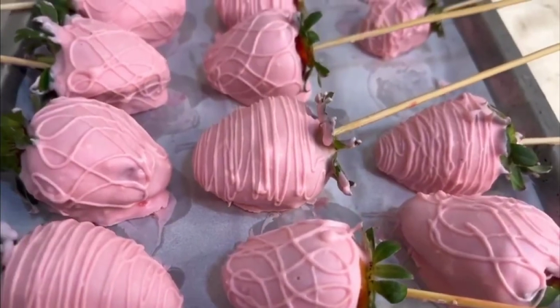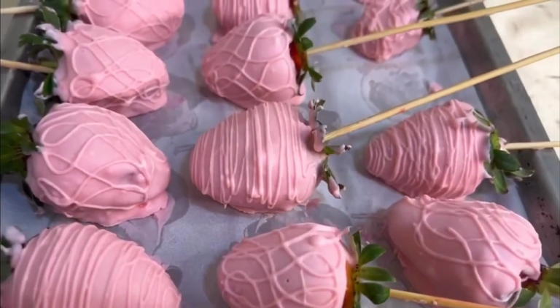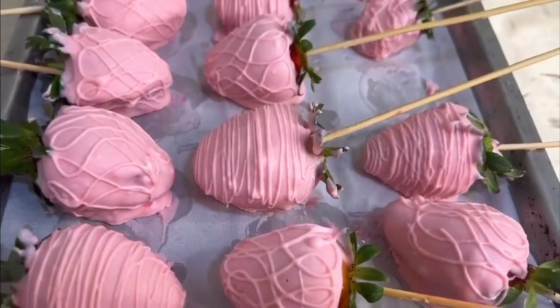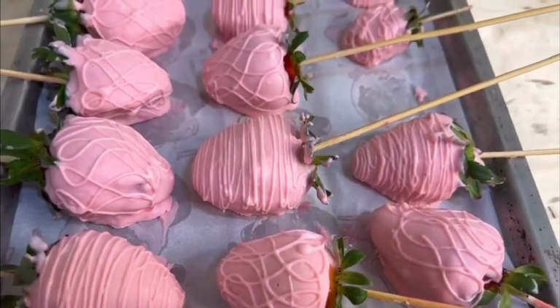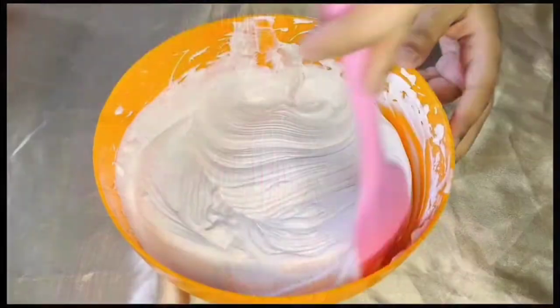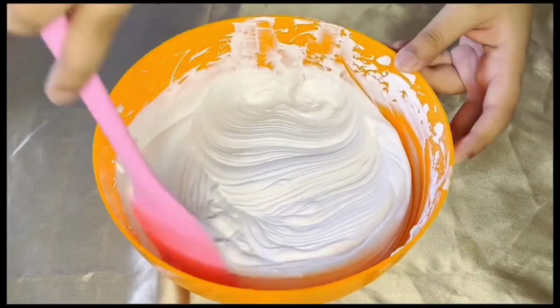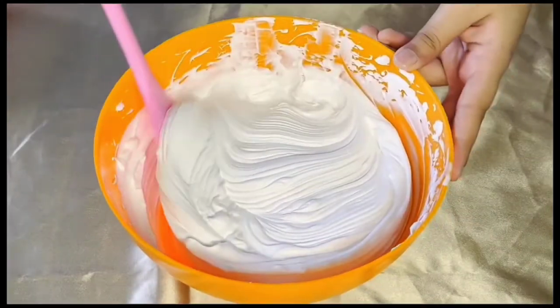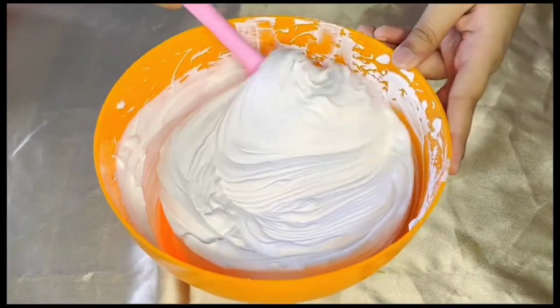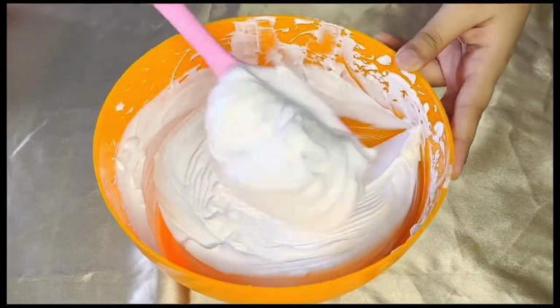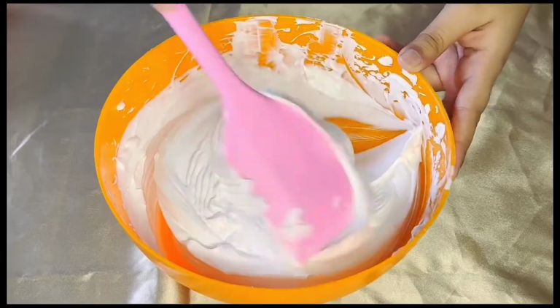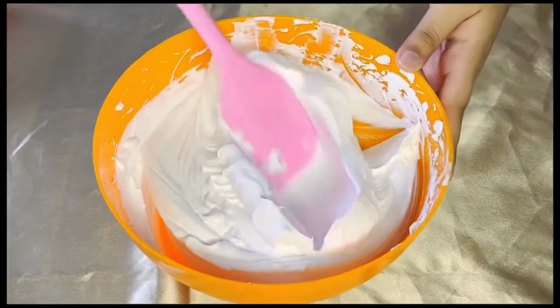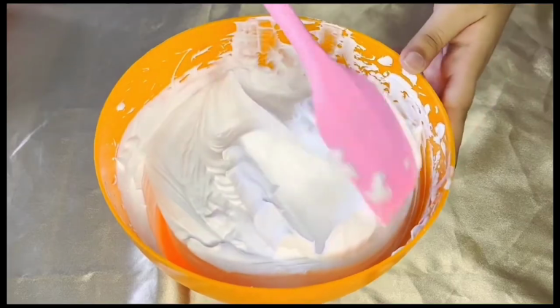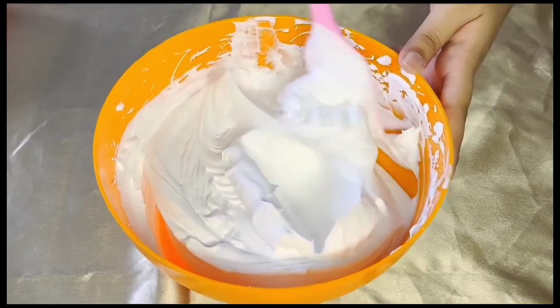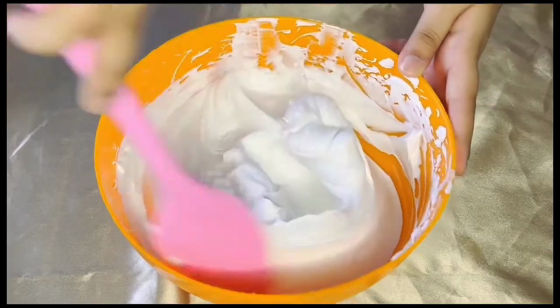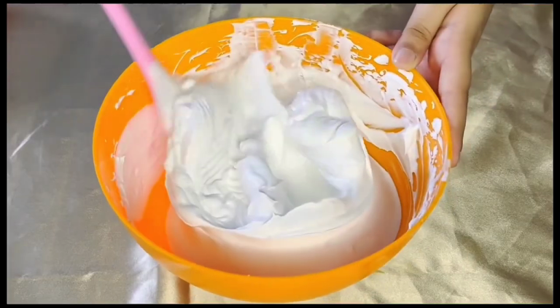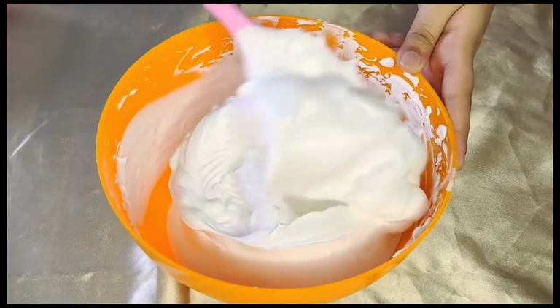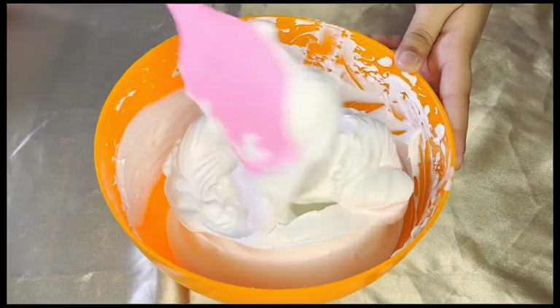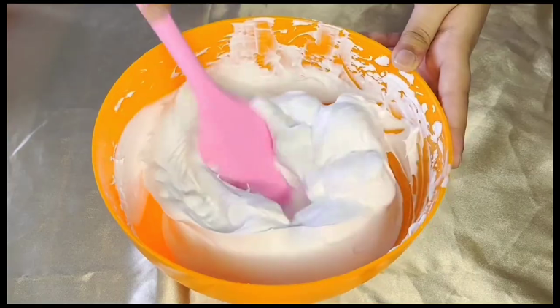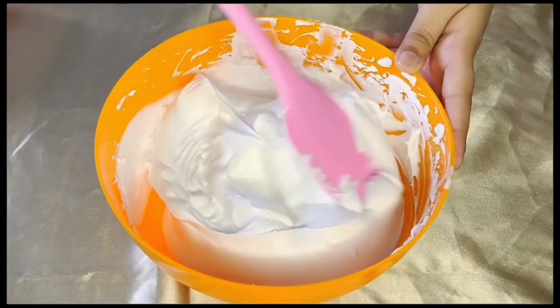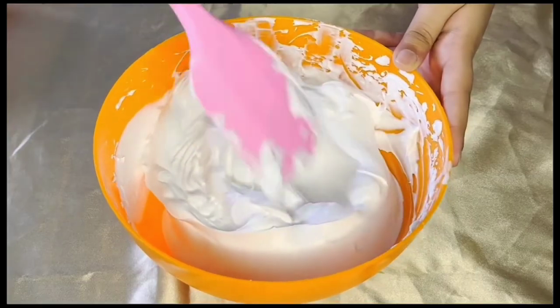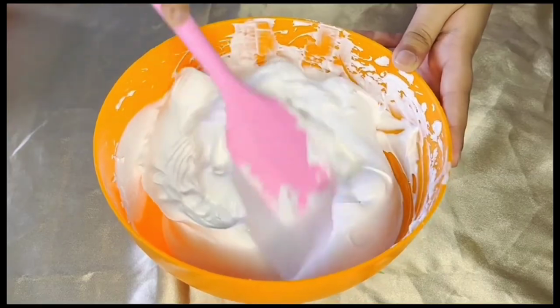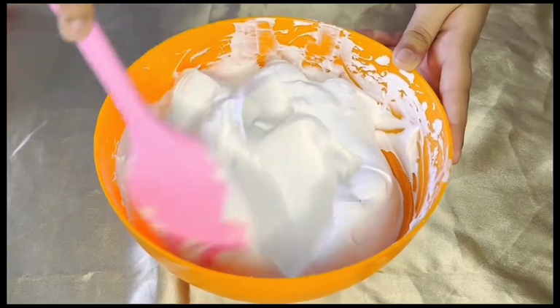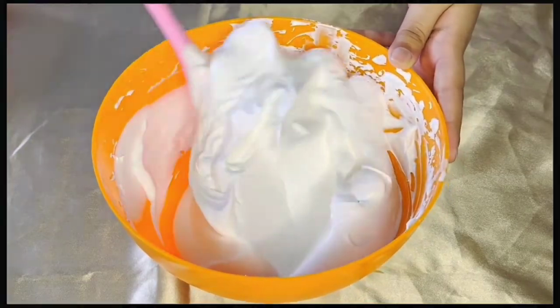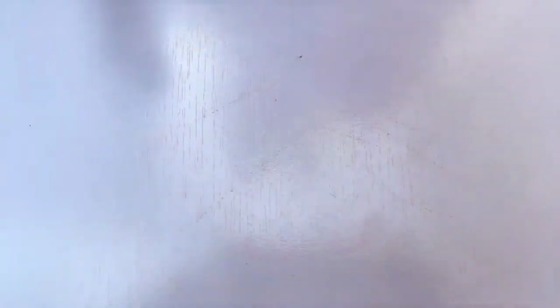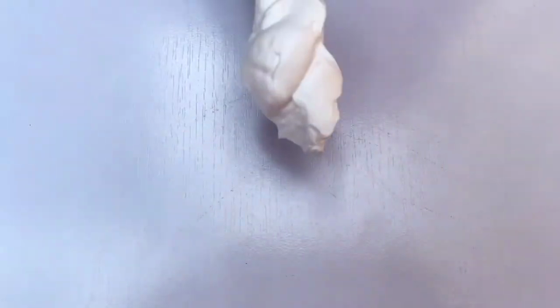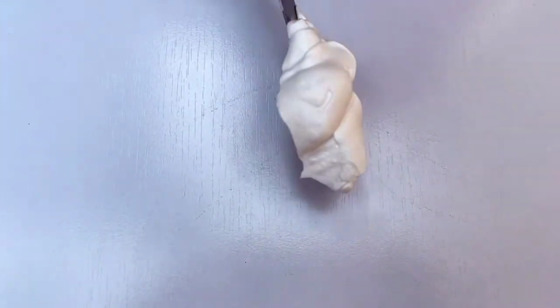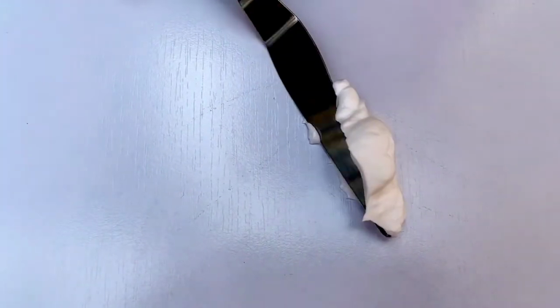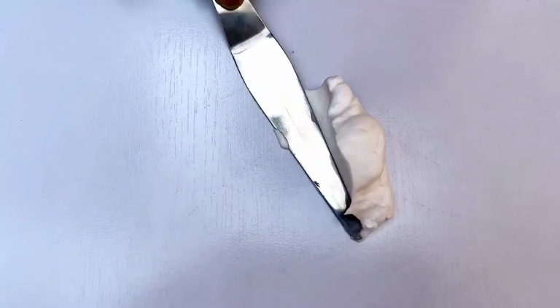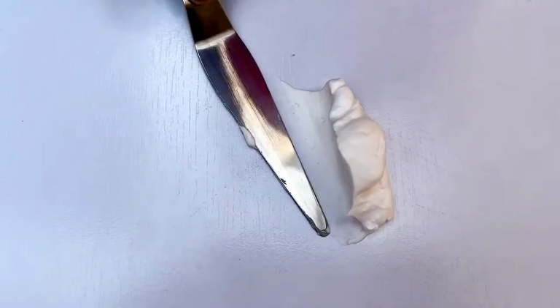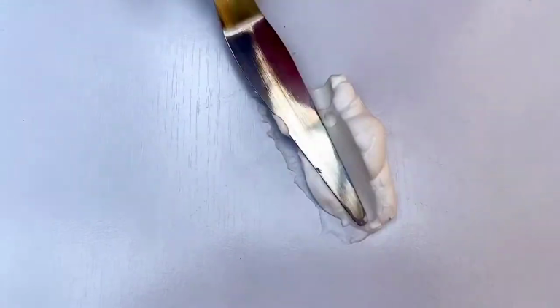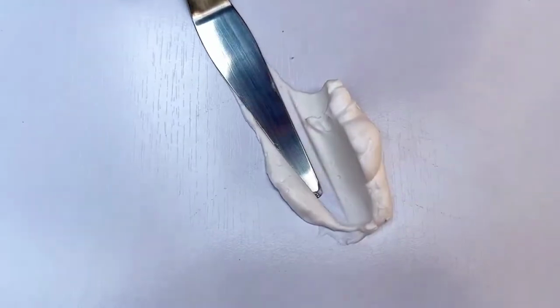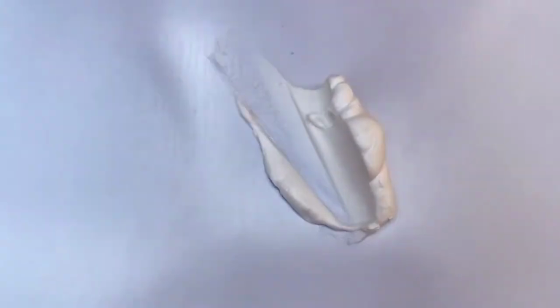Now to start off with the video, first I've got some freshly whipped cream which I've beaten until I've got stiff peaks. Next, I'm going to take some whipping cream on my swatch palette.